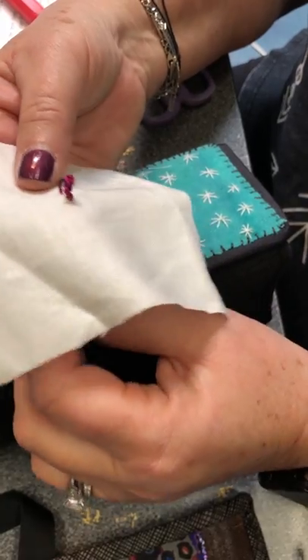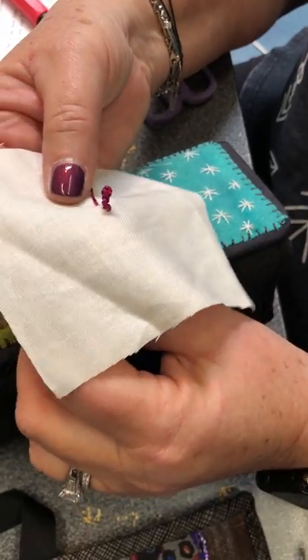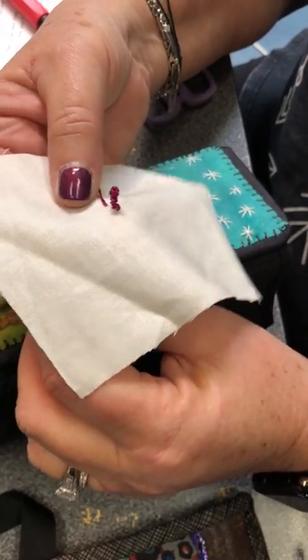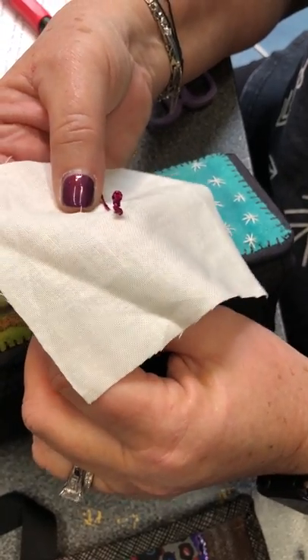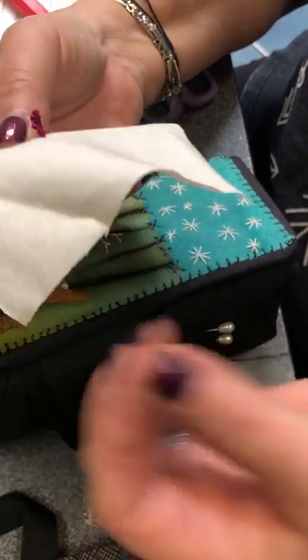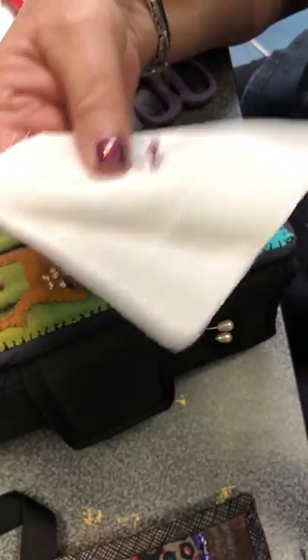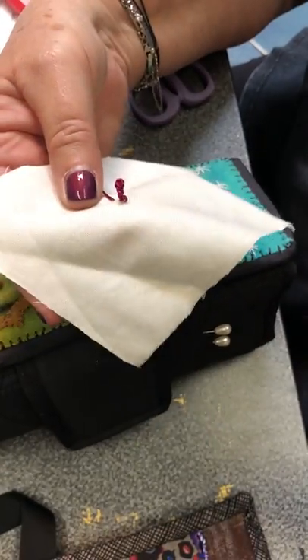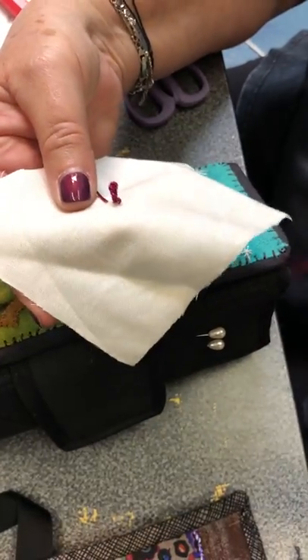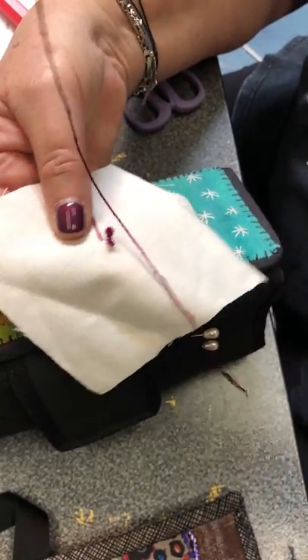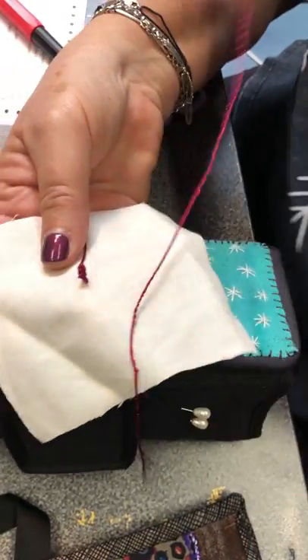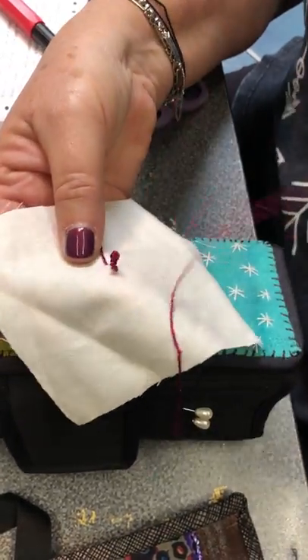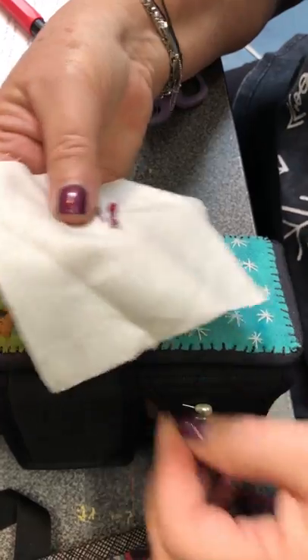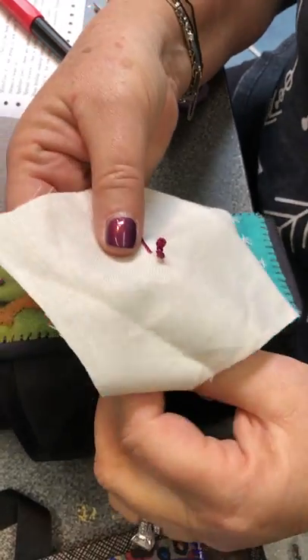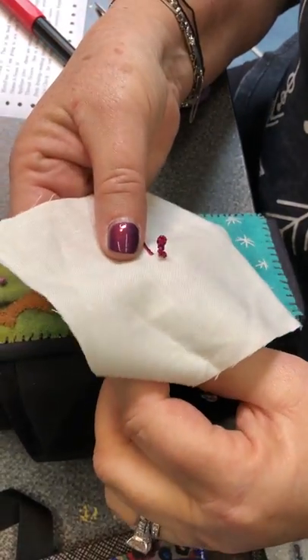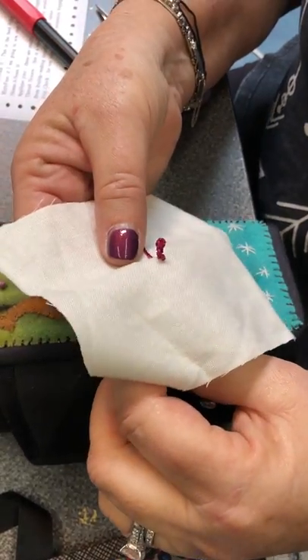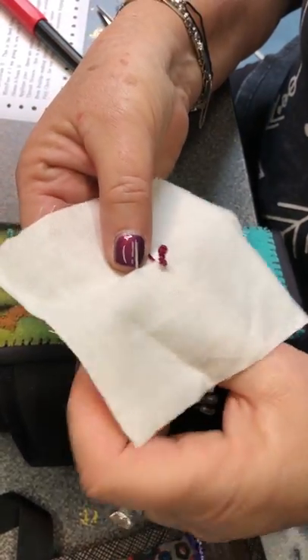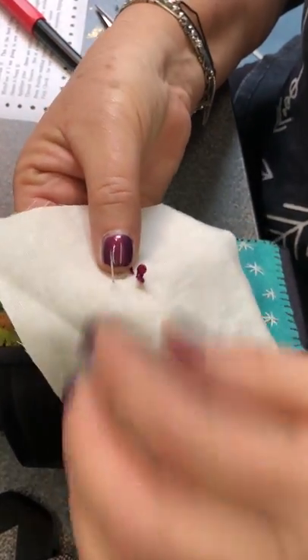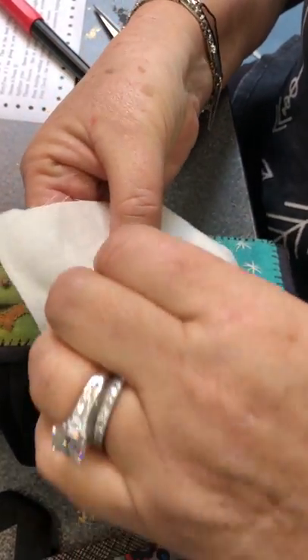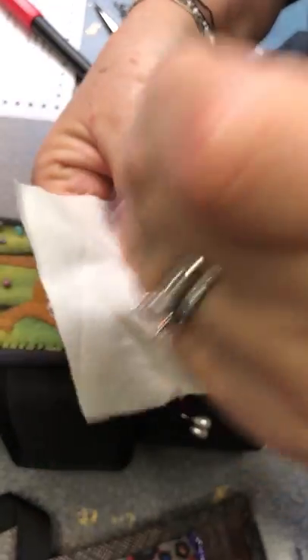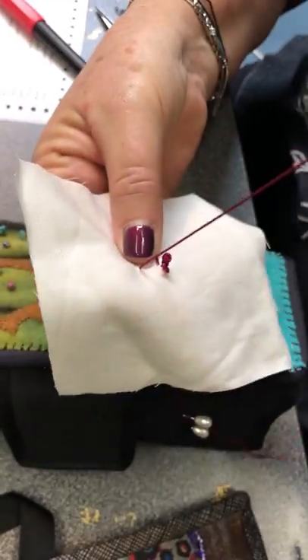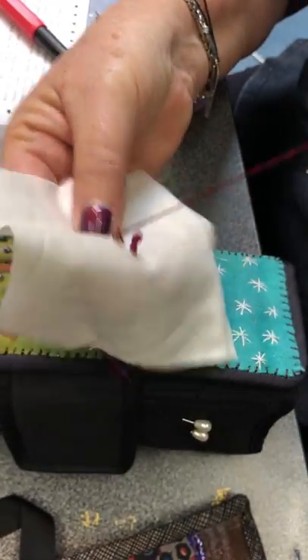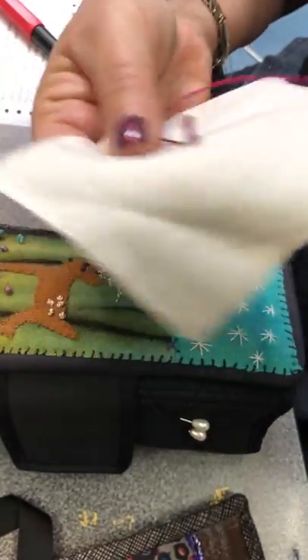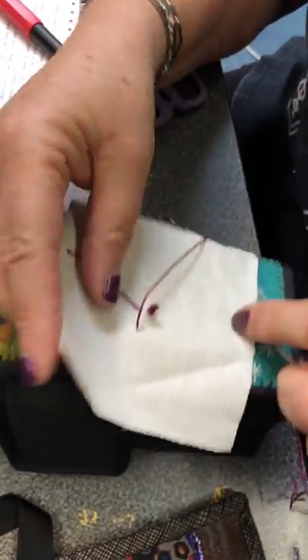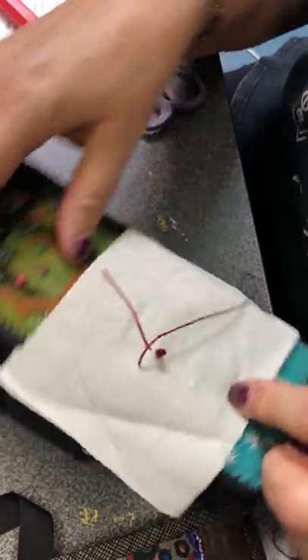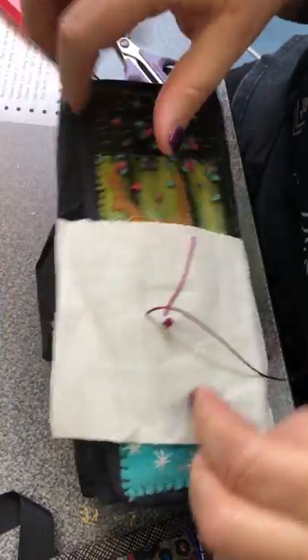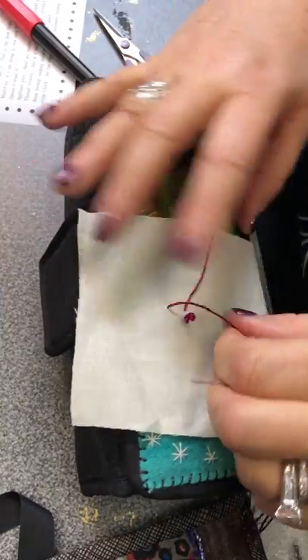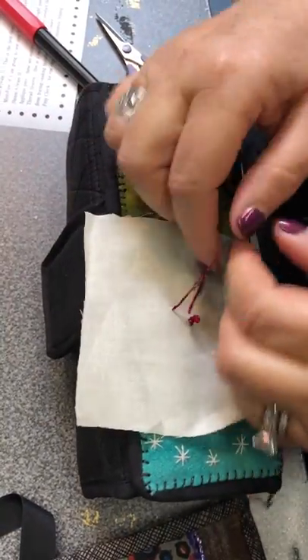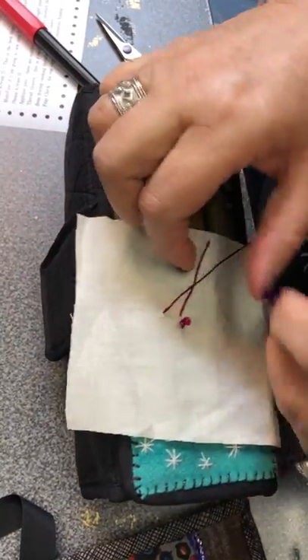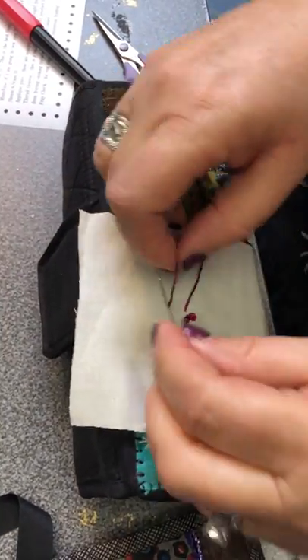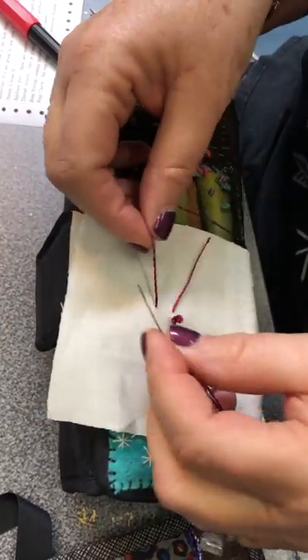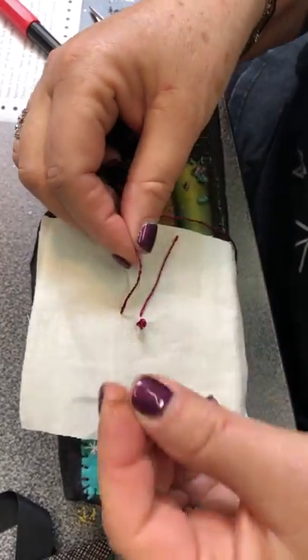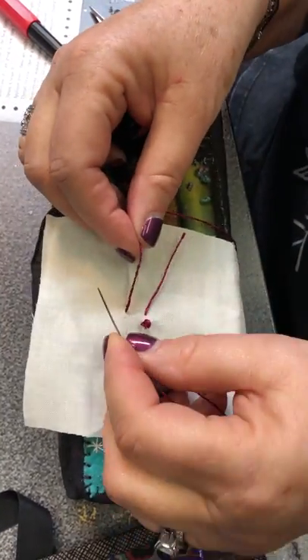So here's your French knot. You put a knot in your thread and you come up from underneath your fabric, set your fabric down, and take your needle.